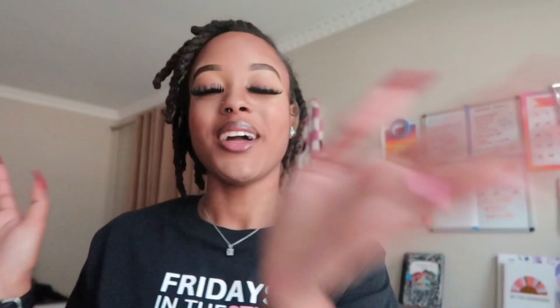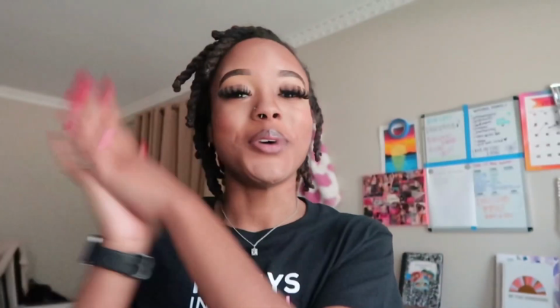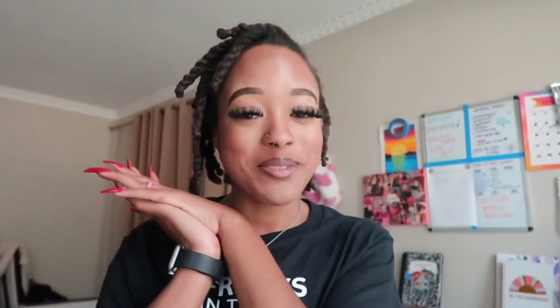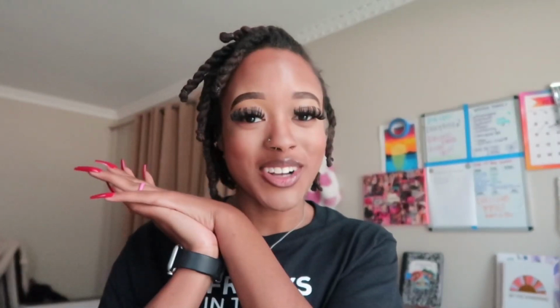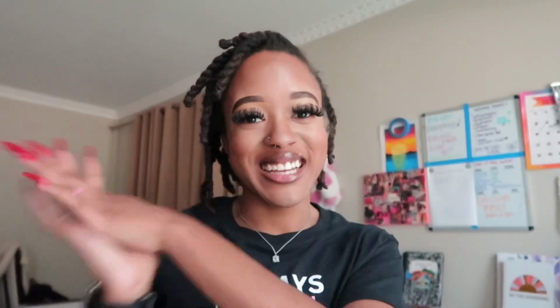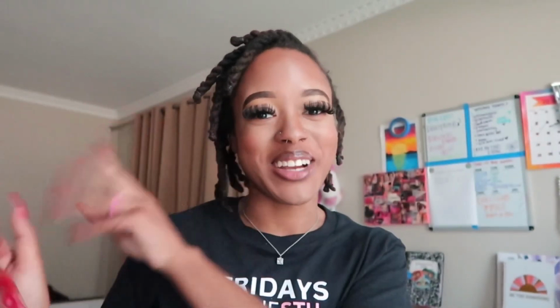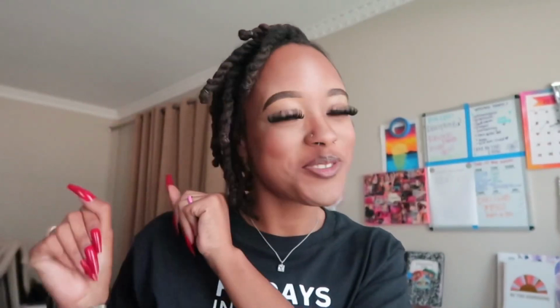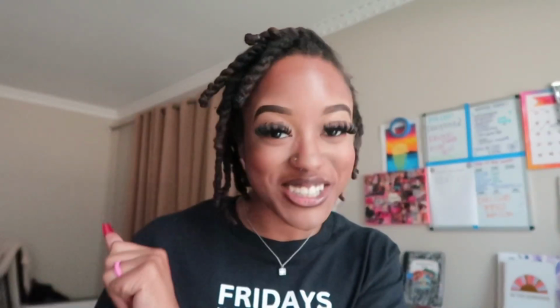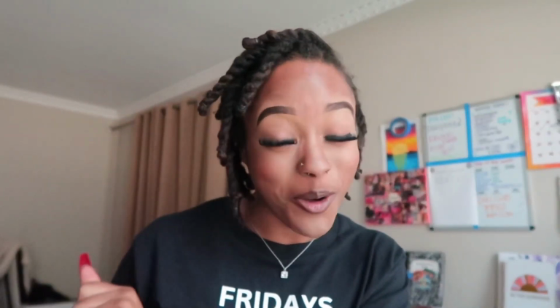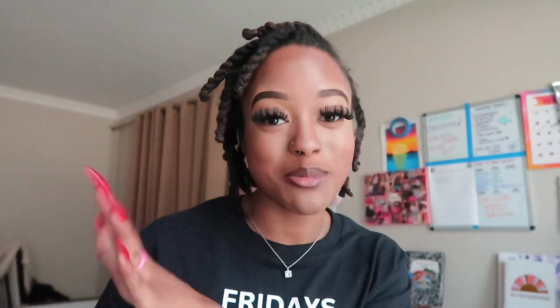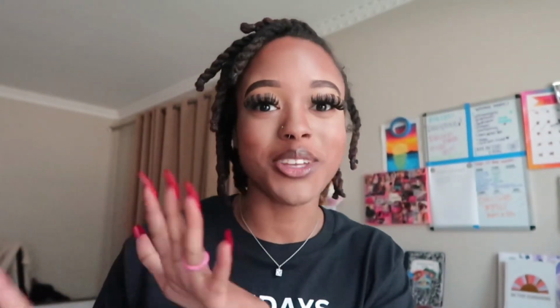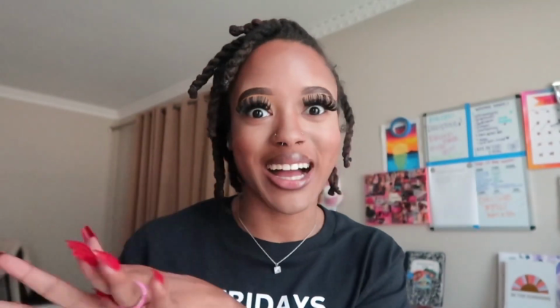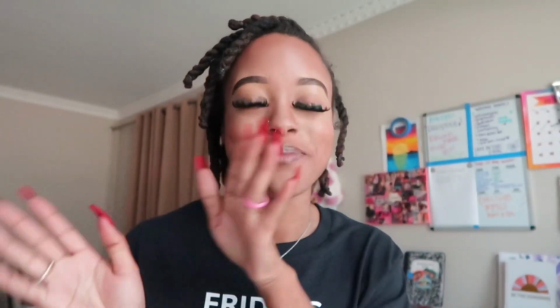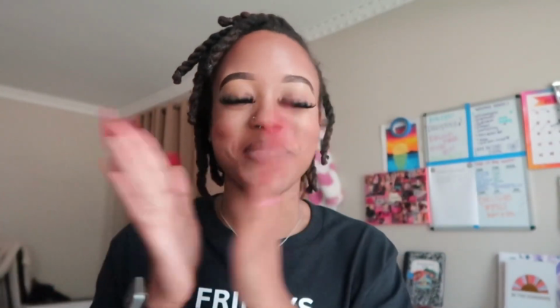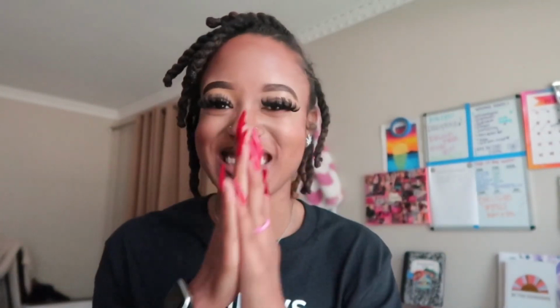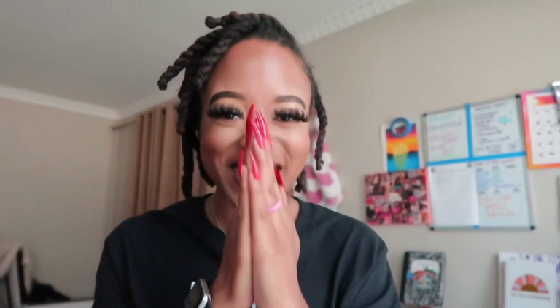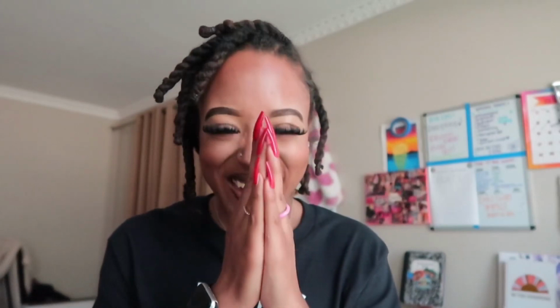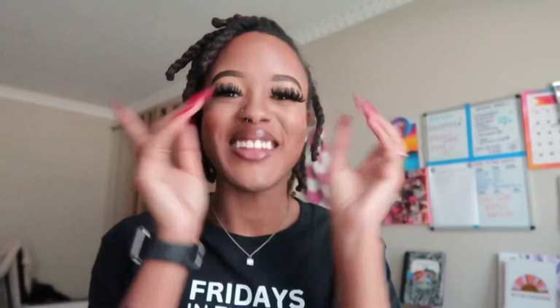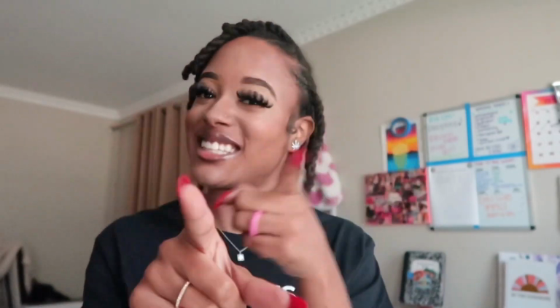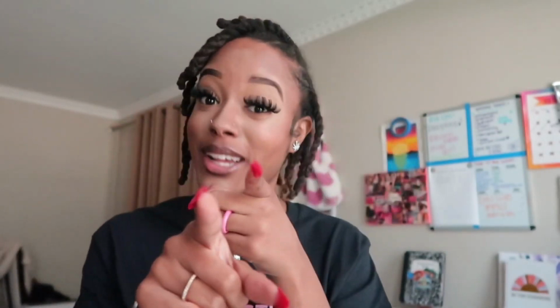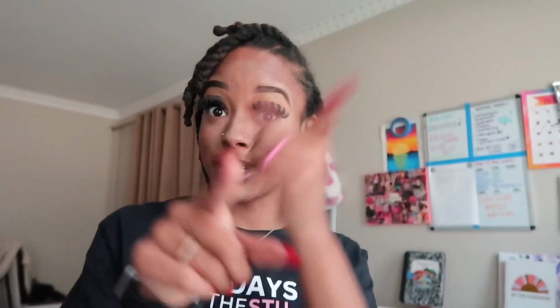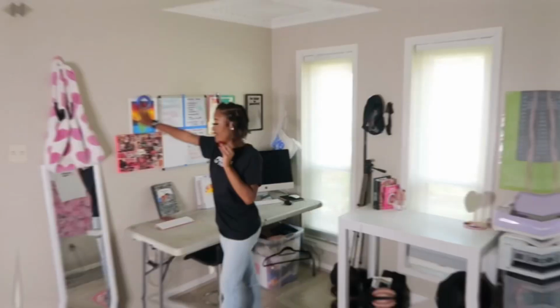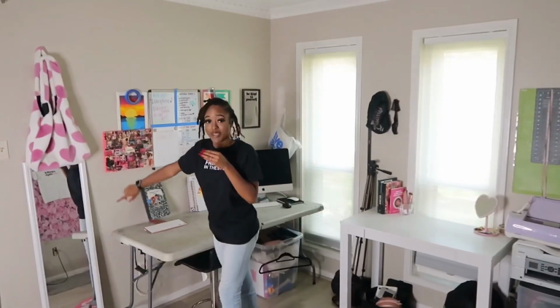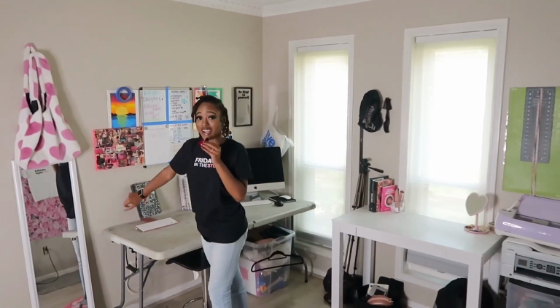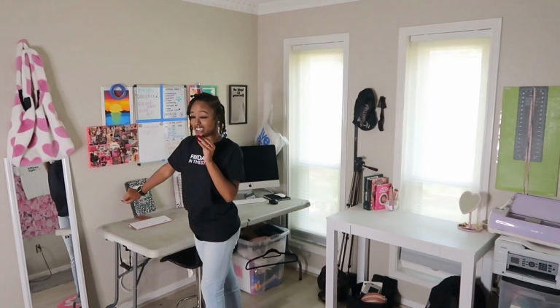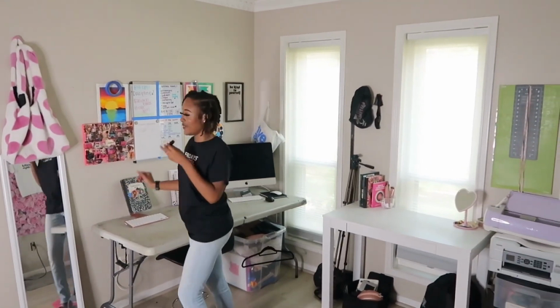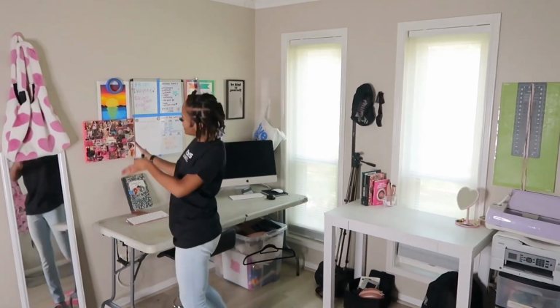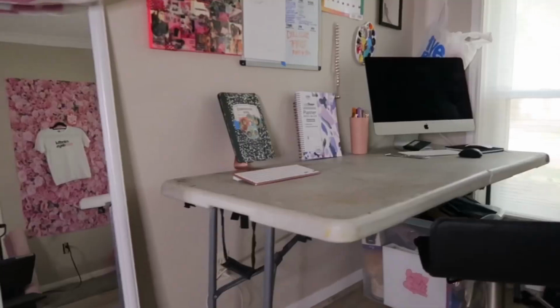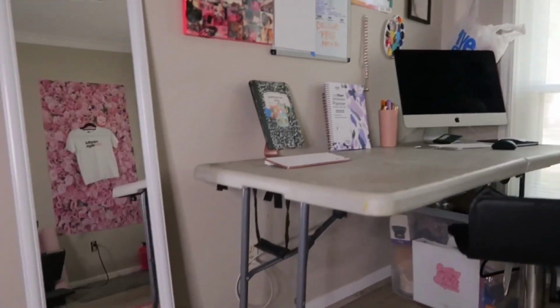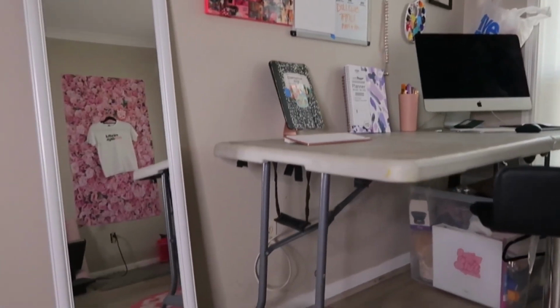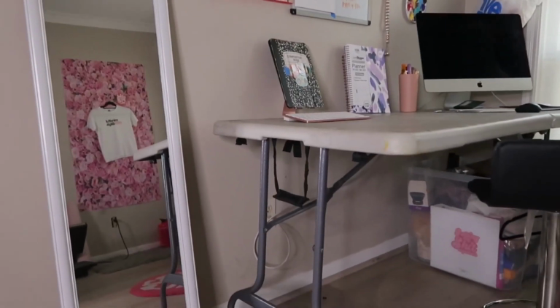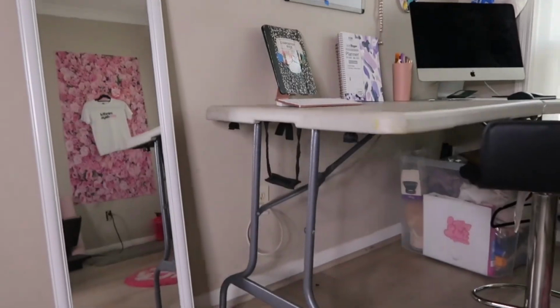What is up dolls! Today is very special because I'm showing you guys my mini studio. Let's get right into it. My mirror right here because, you know, first coming to the studio I have to see how I look.